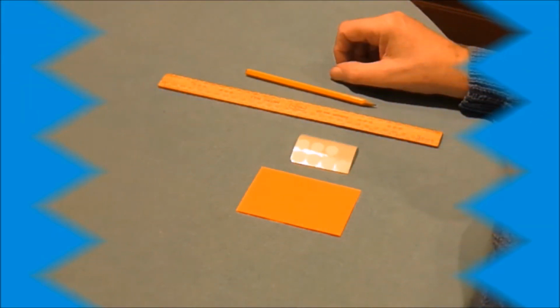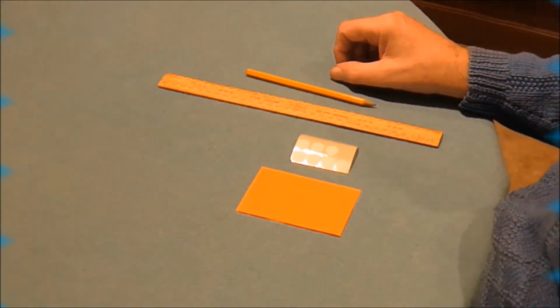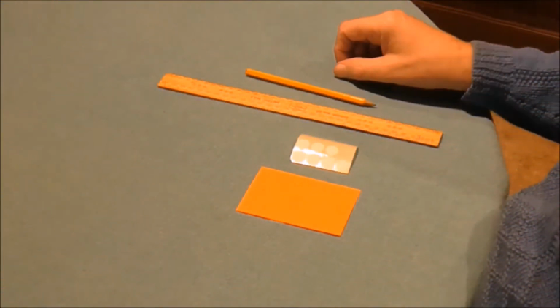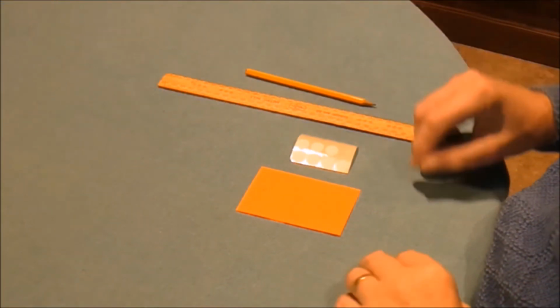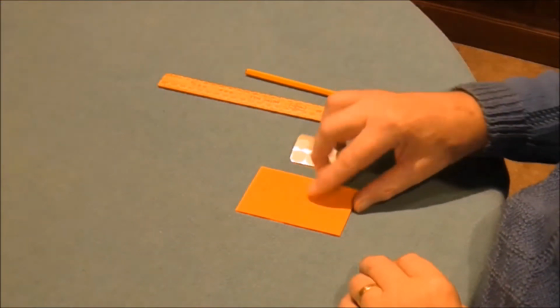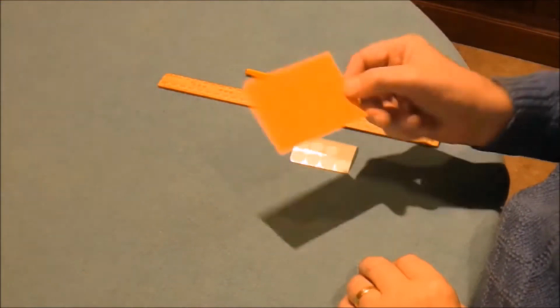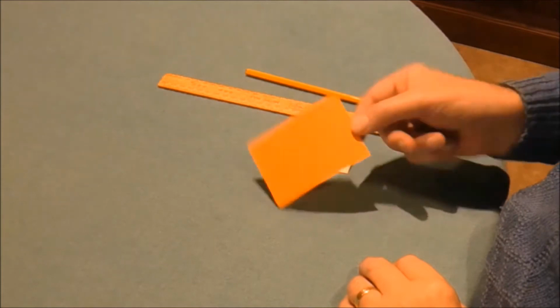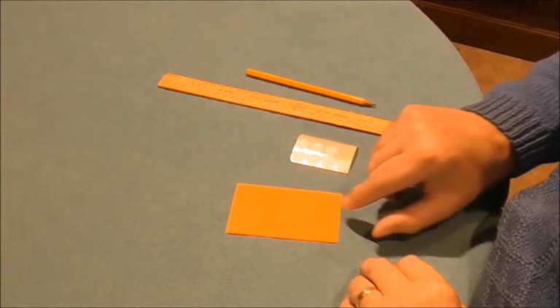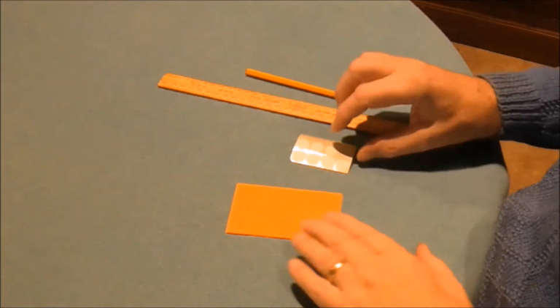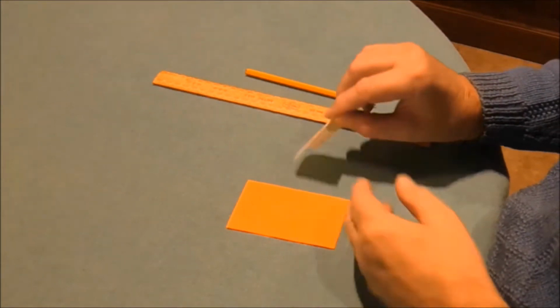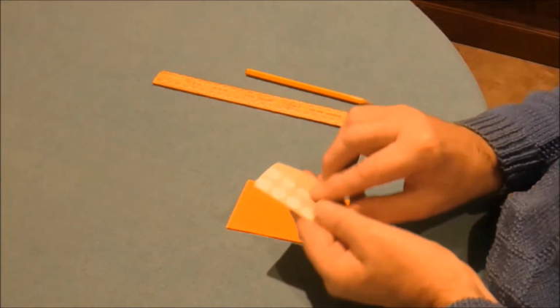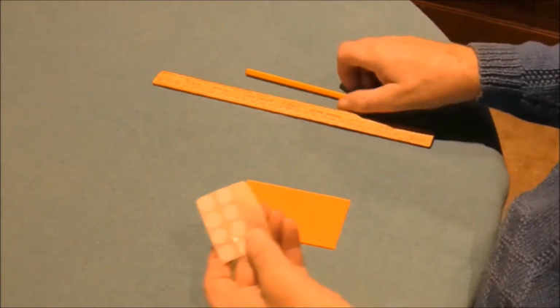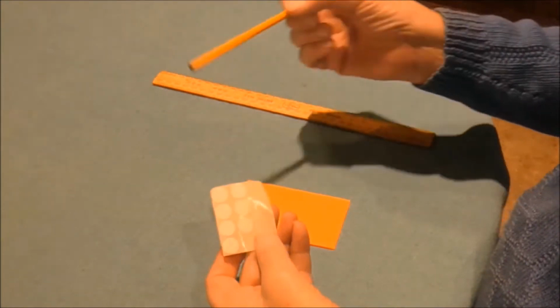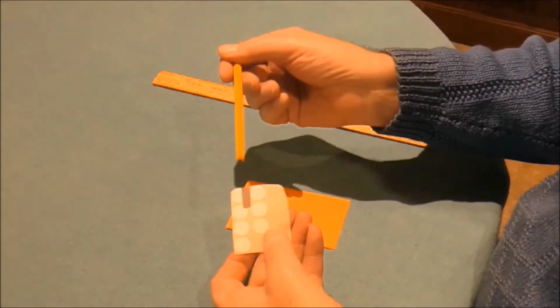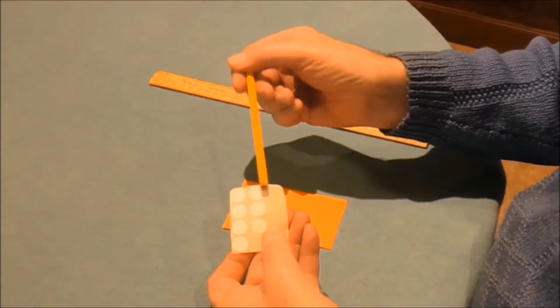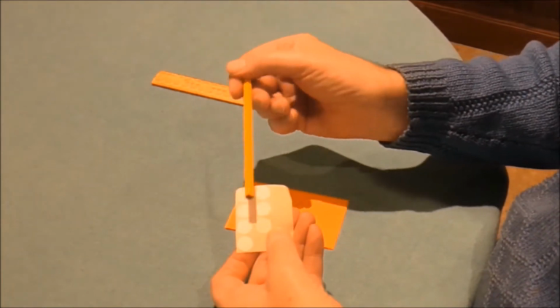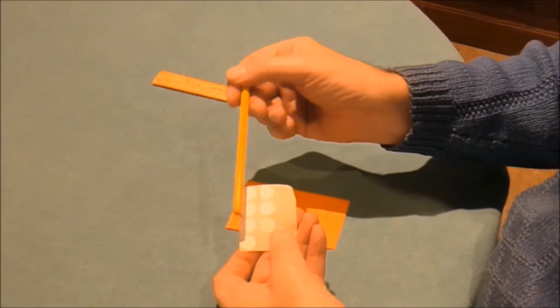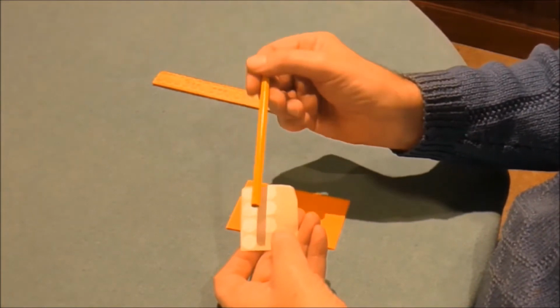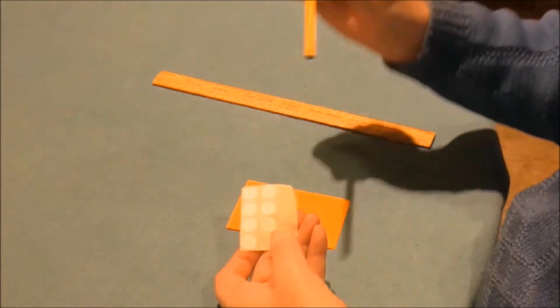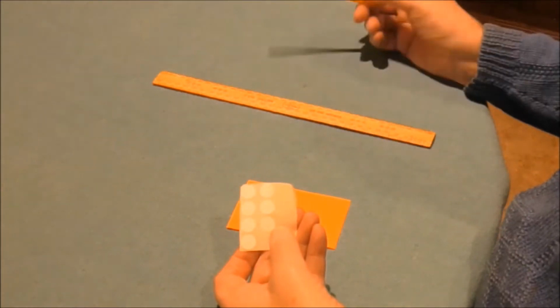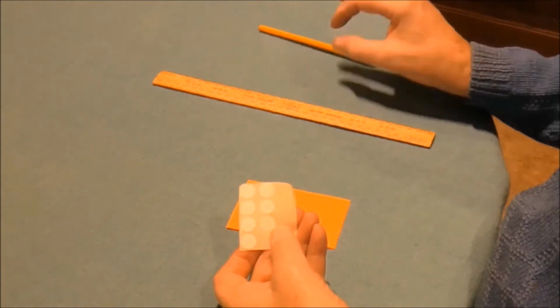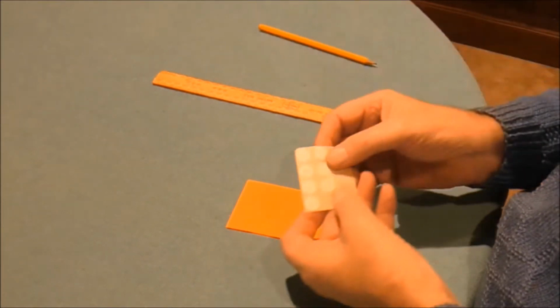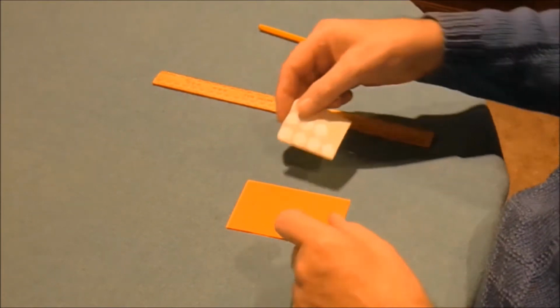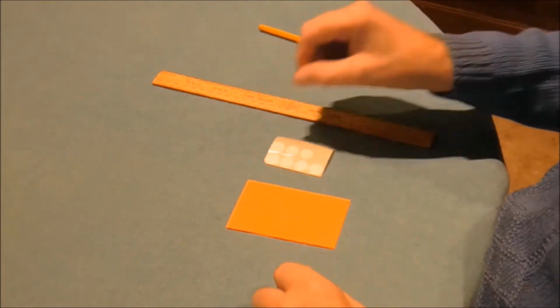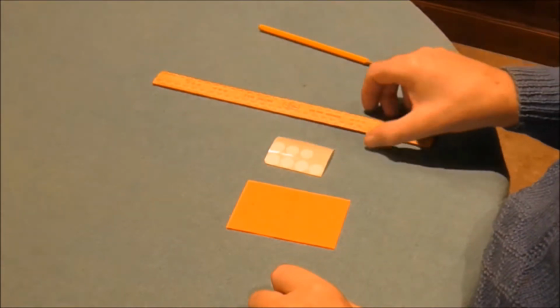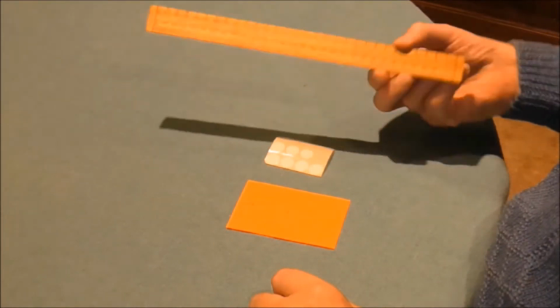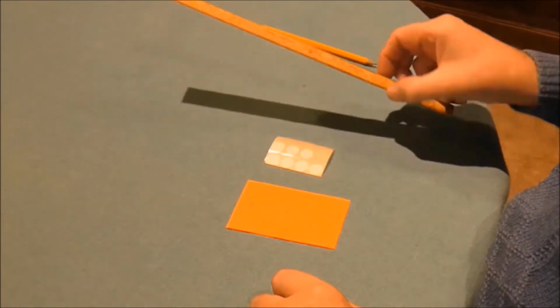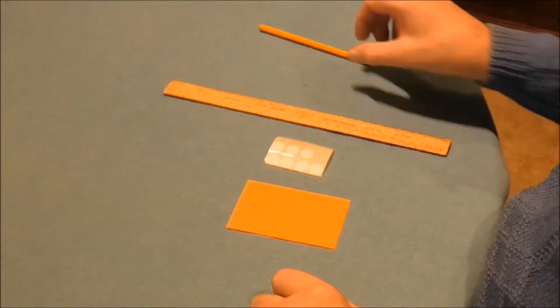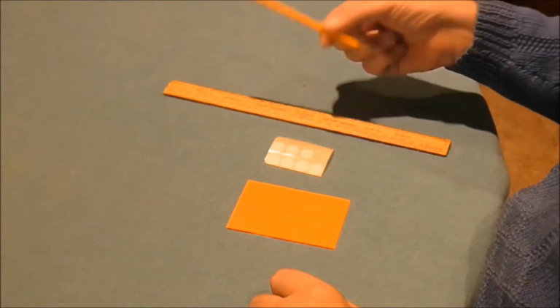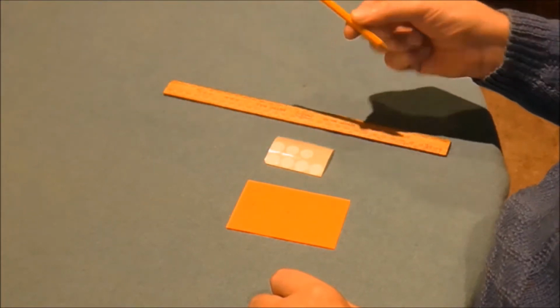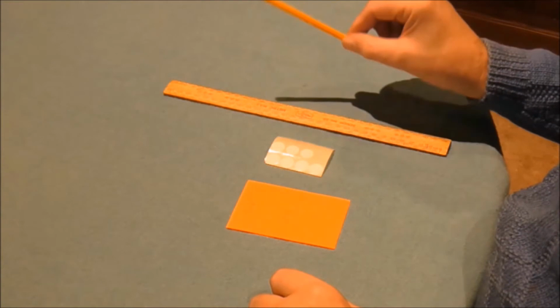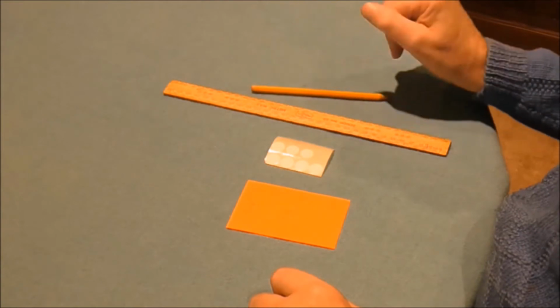Now you're going to make this card yourself and it's very easy. All you need is a piece of card, seven stickers — it doesn't matter what color they are — a ruler and a pencil. That's all you need.